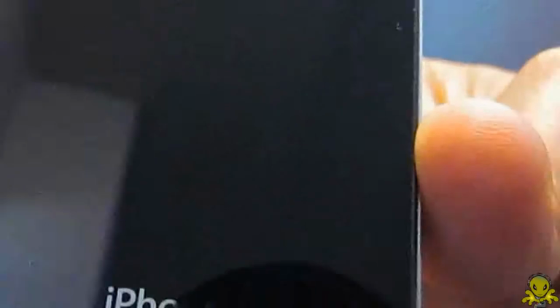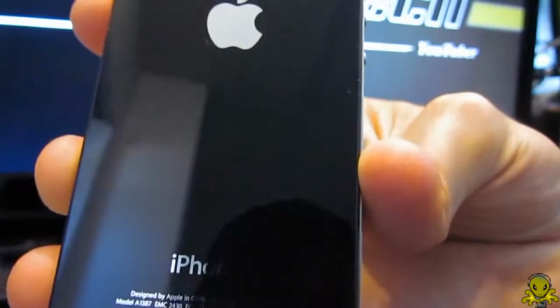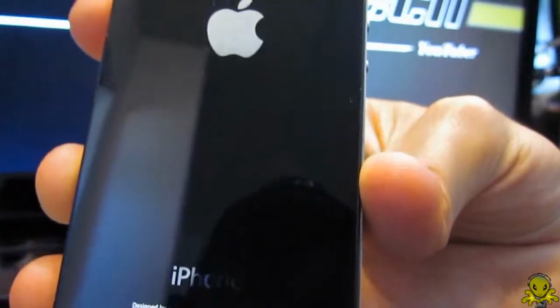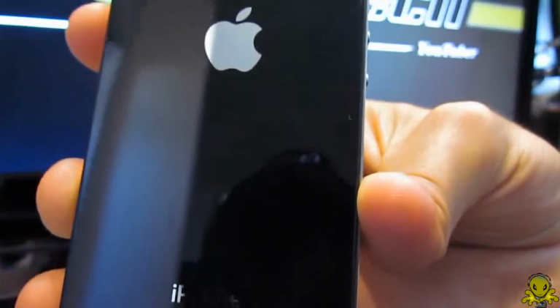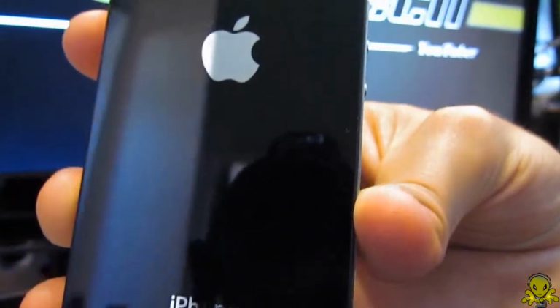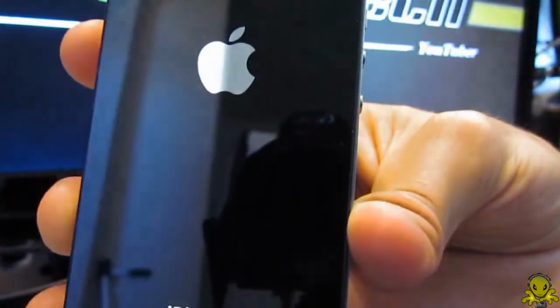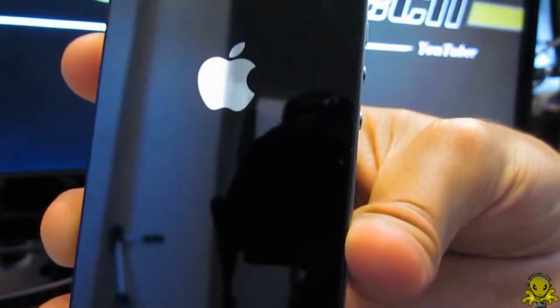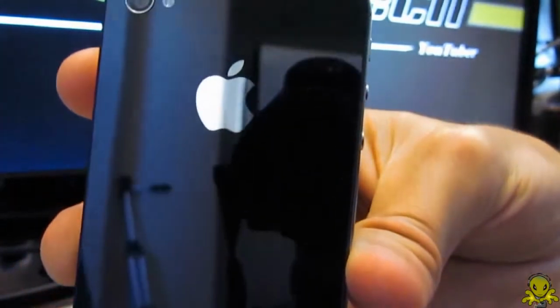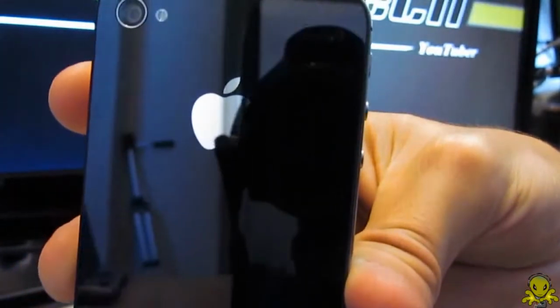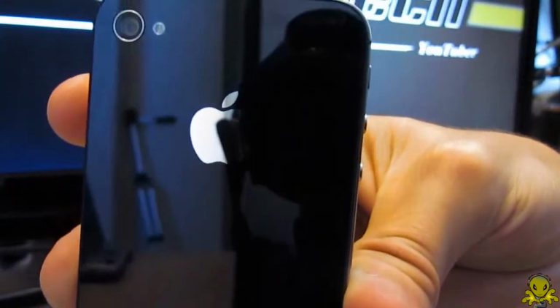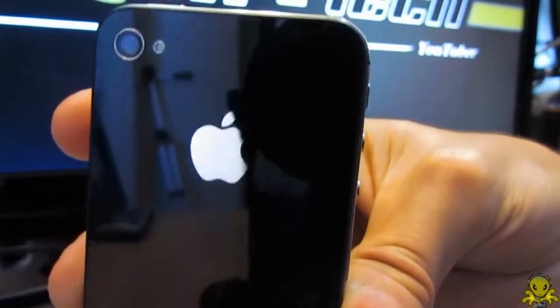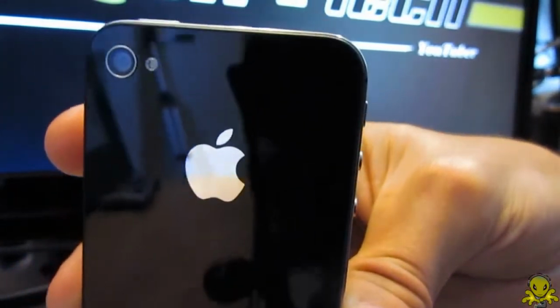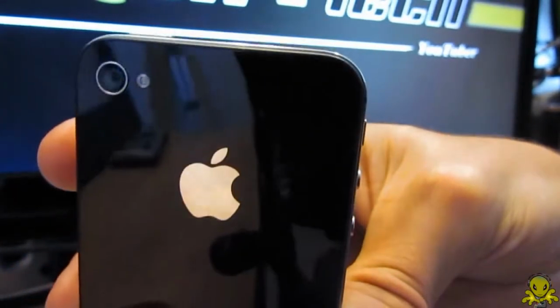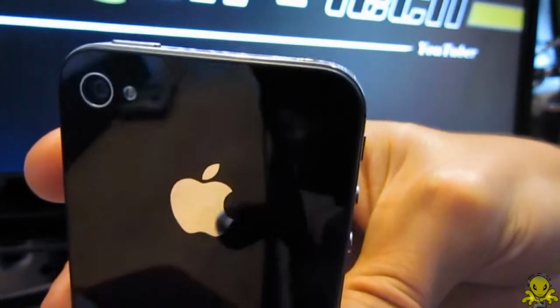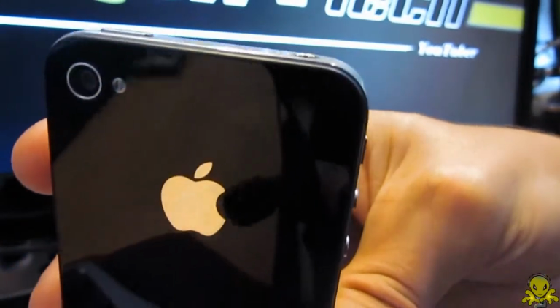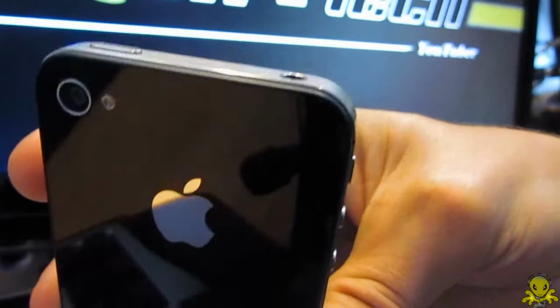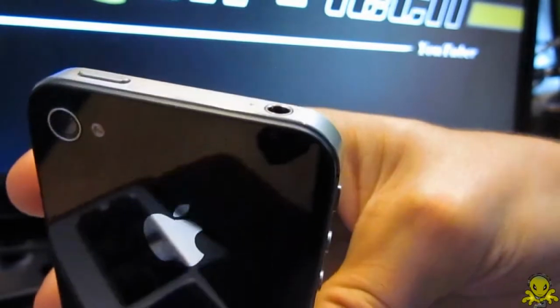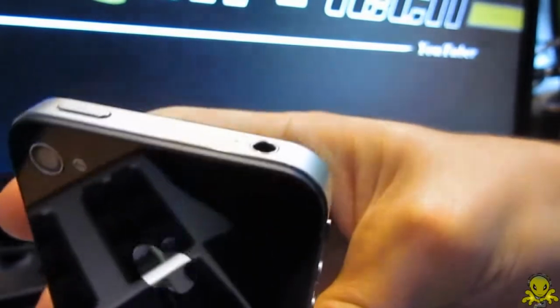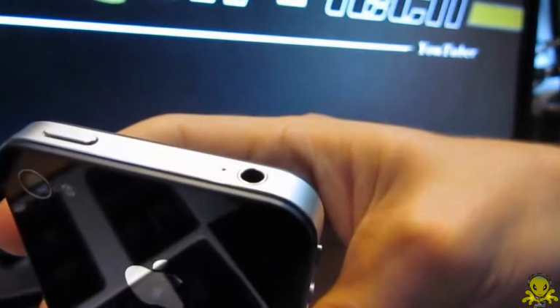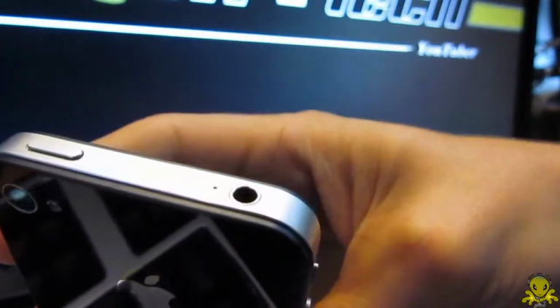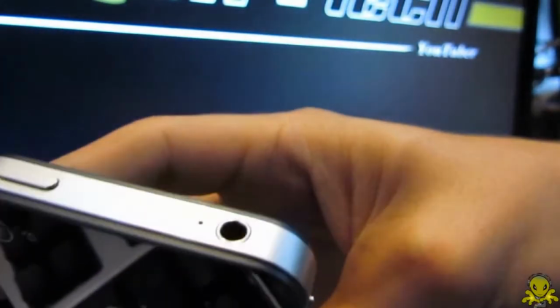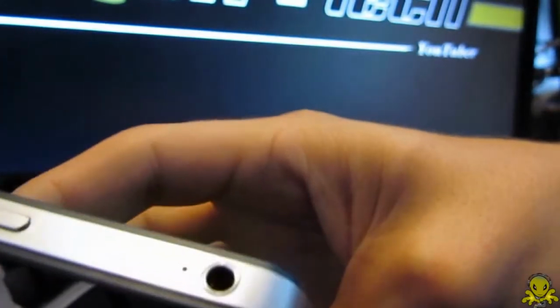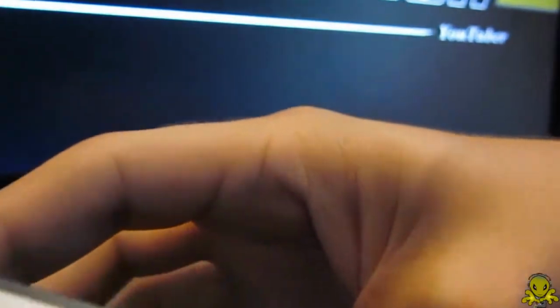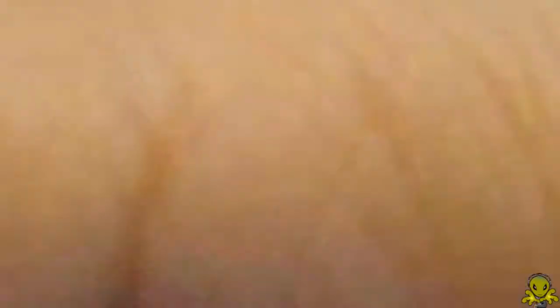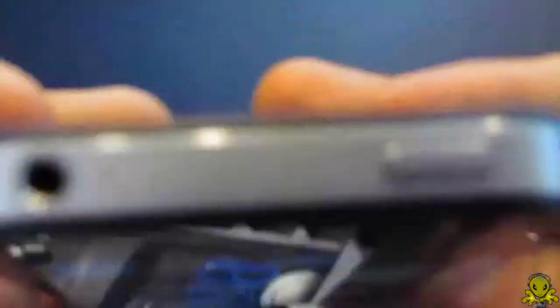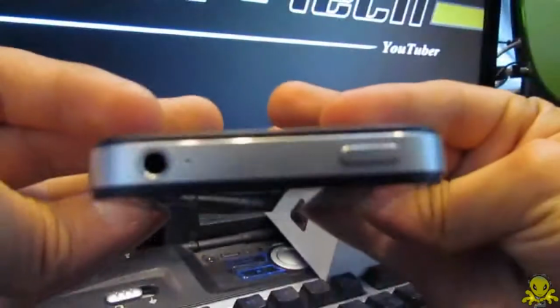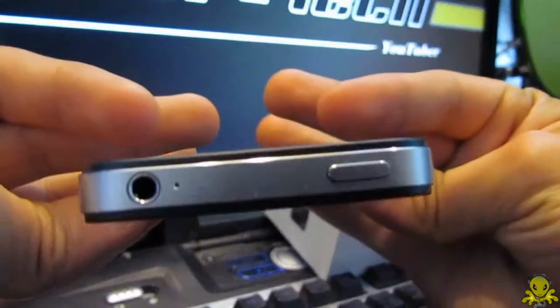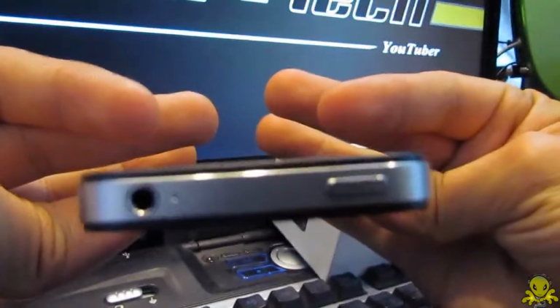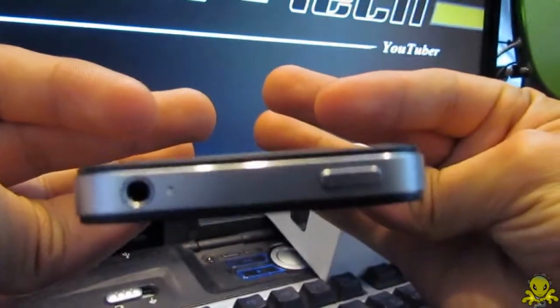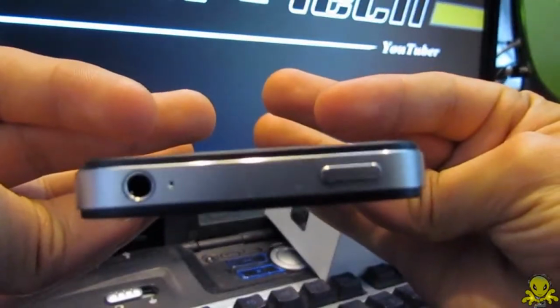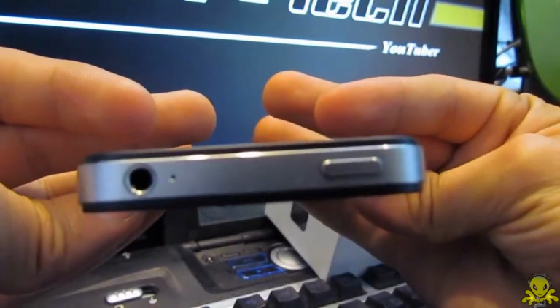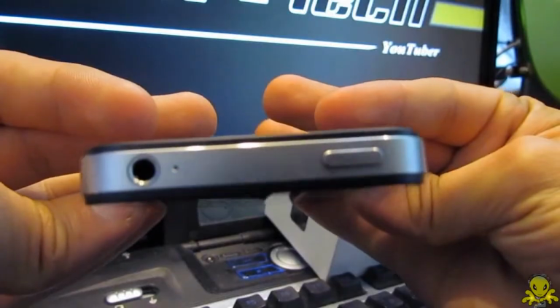Well that's it. Thank you for watching and I hope this review will help you become aware of the major differences between the iPhone 4S and the iPhone 4. This is Alien One Tech signing out — bye!